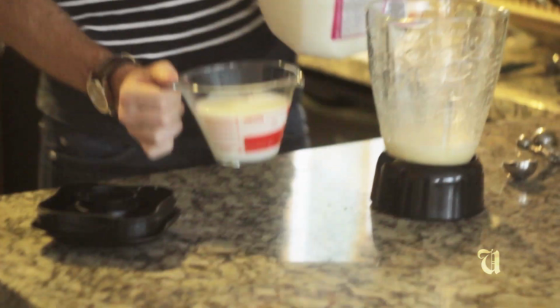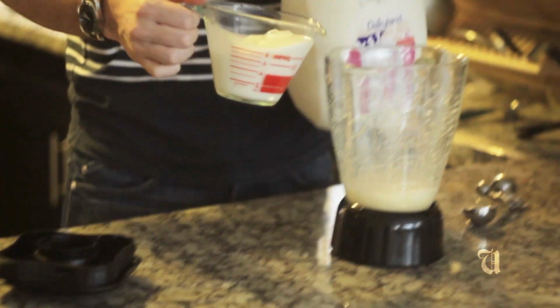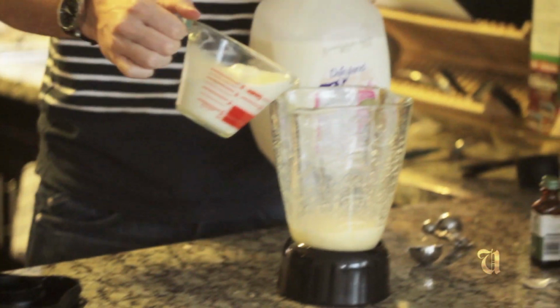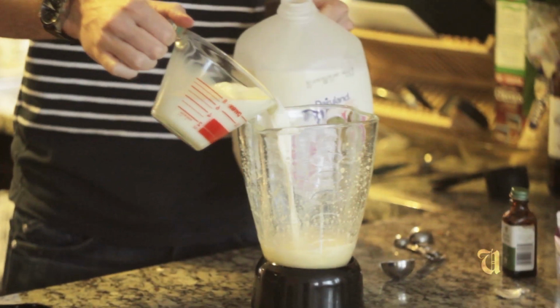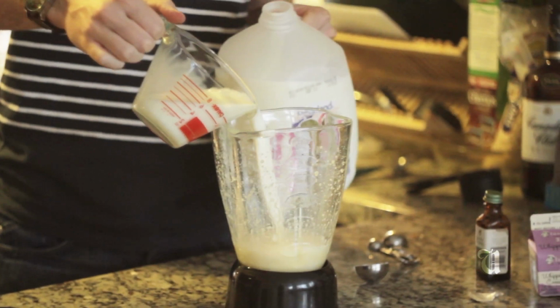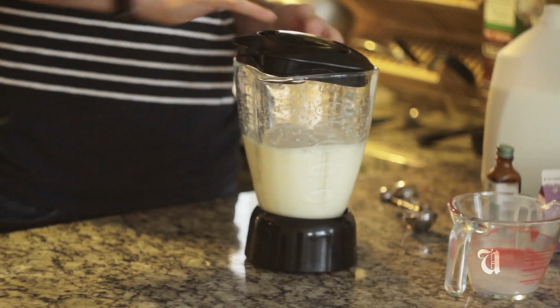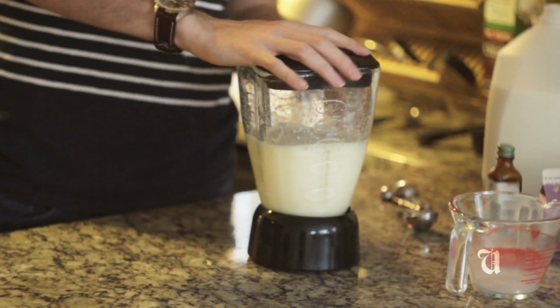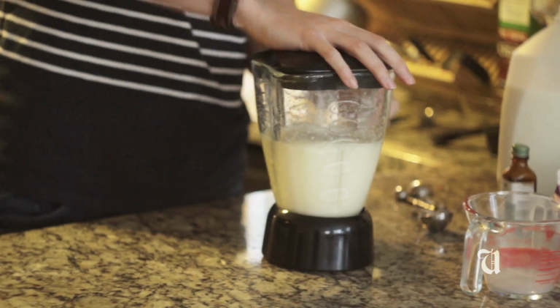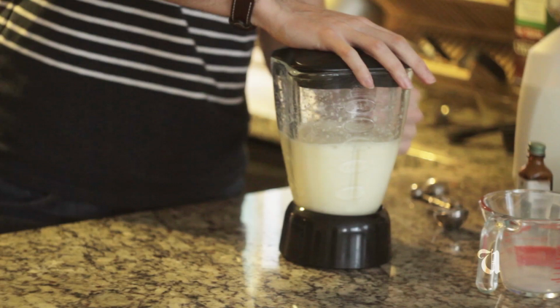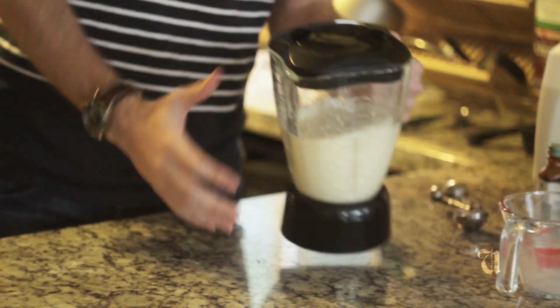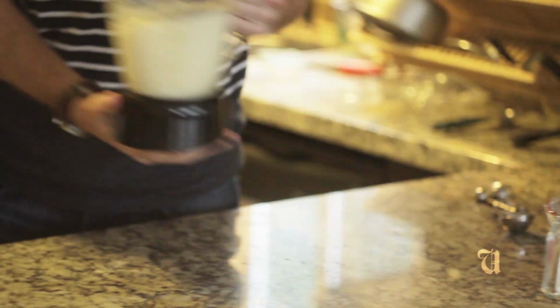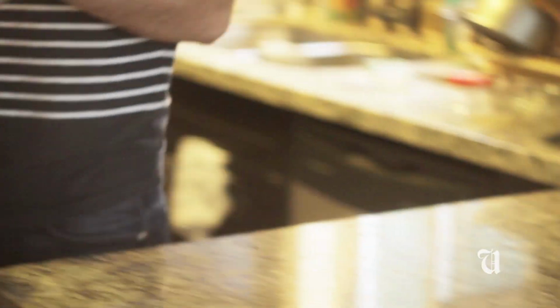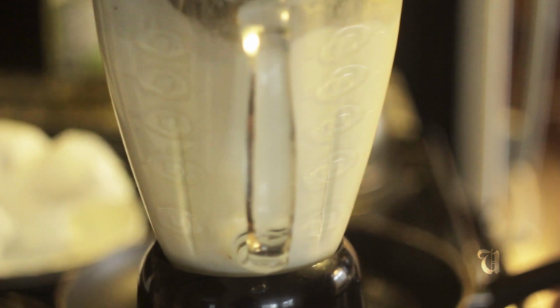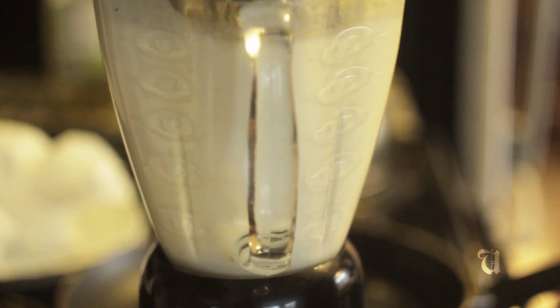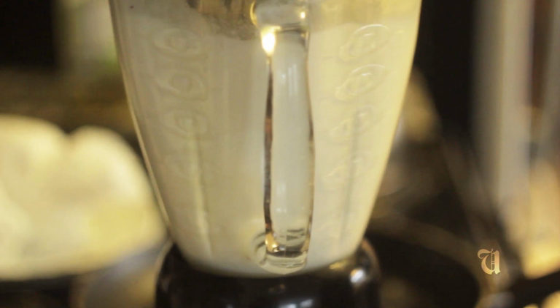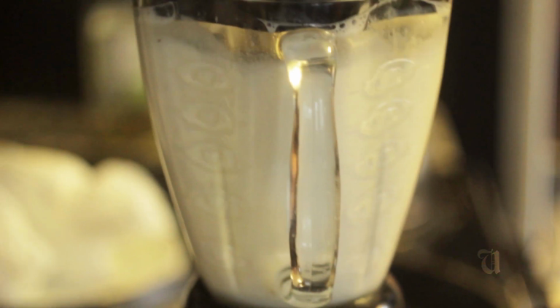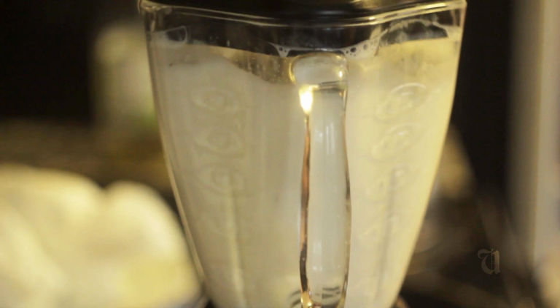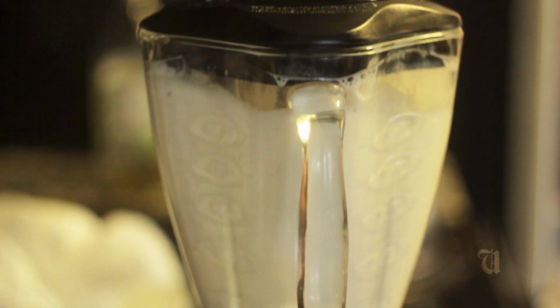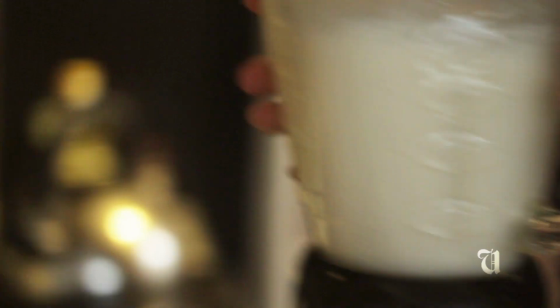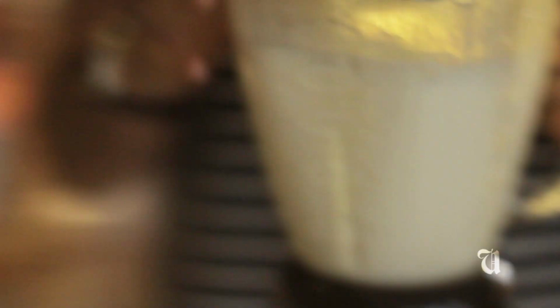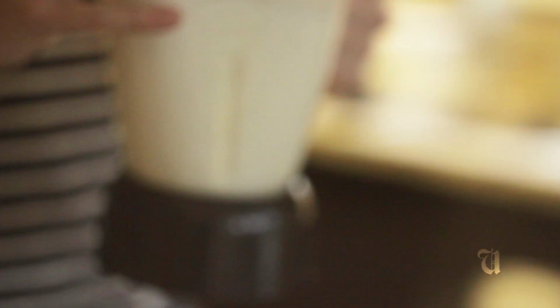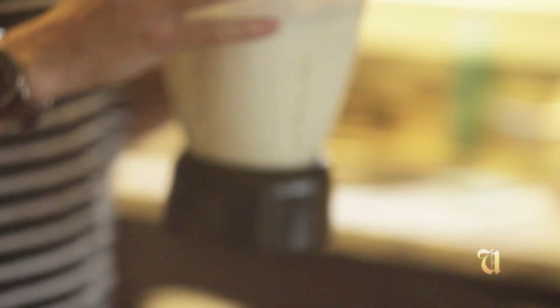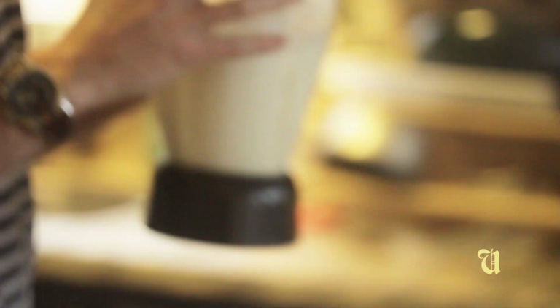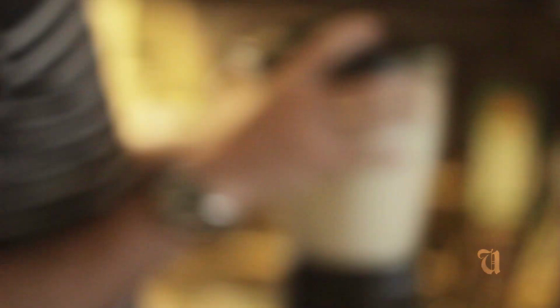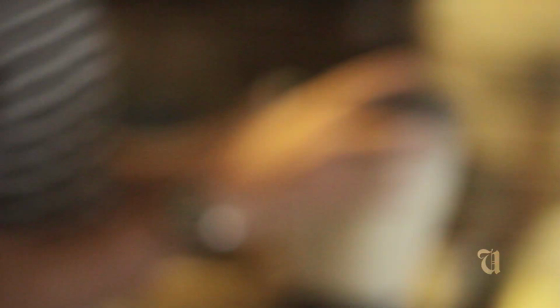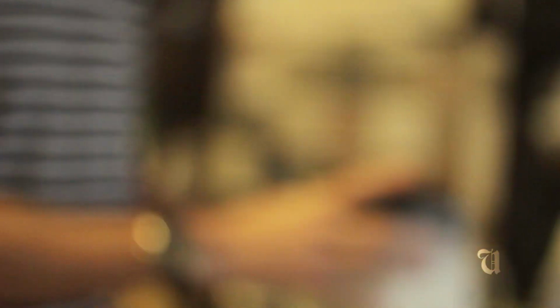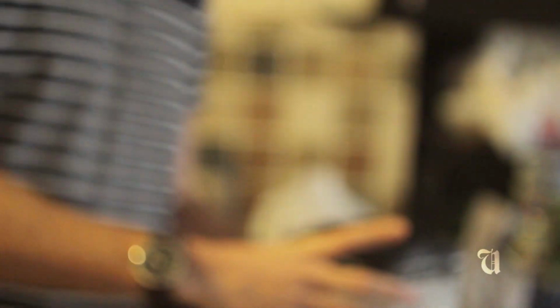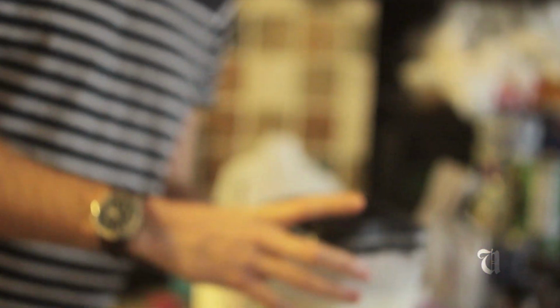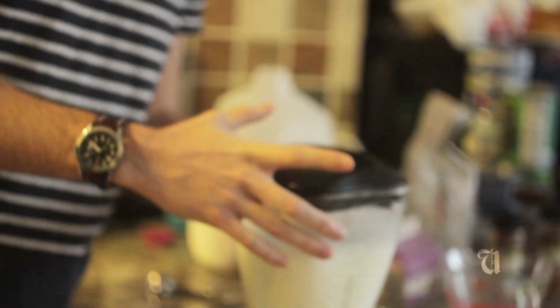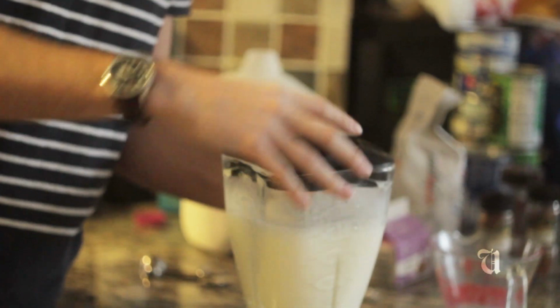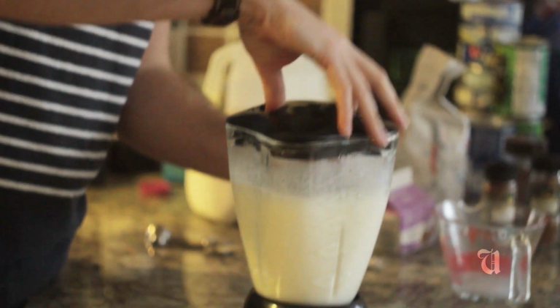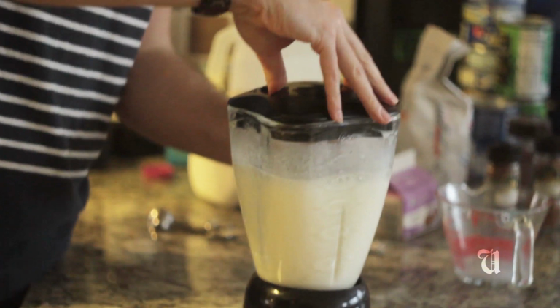All right, and then one more quick blend. So at this point we're not quite done — what we need to add is a bit of whipped cream.